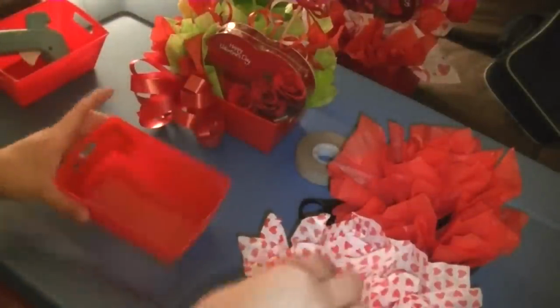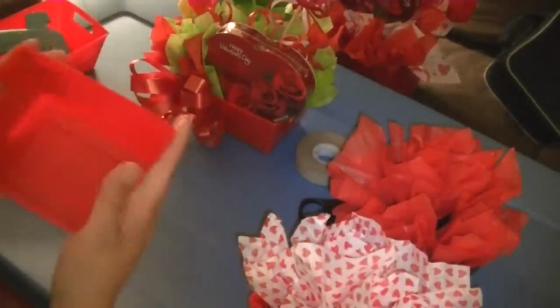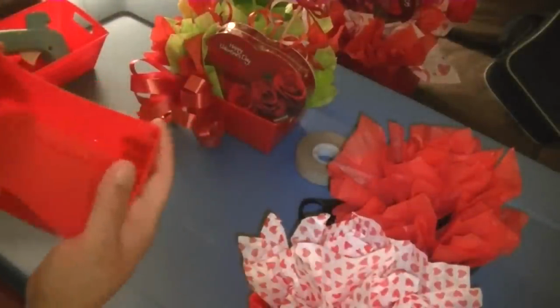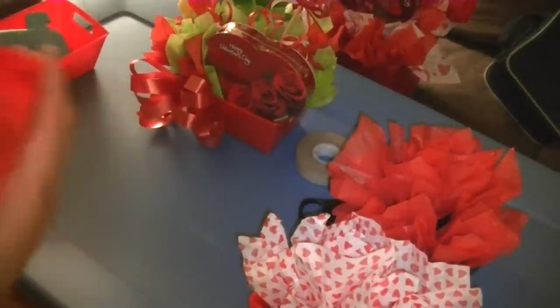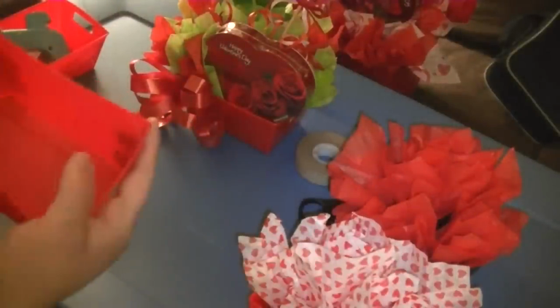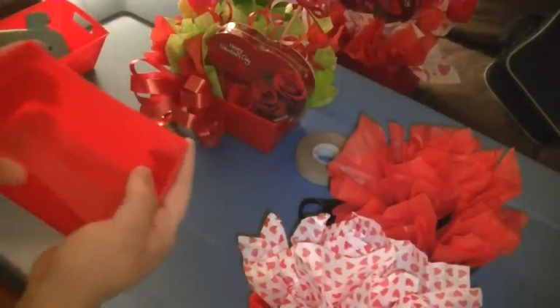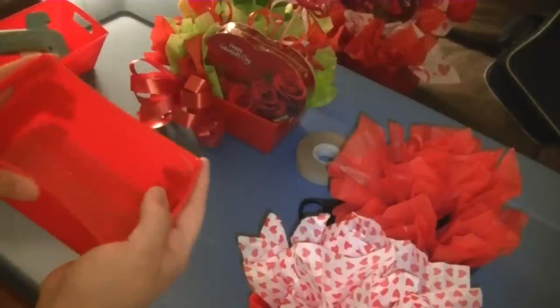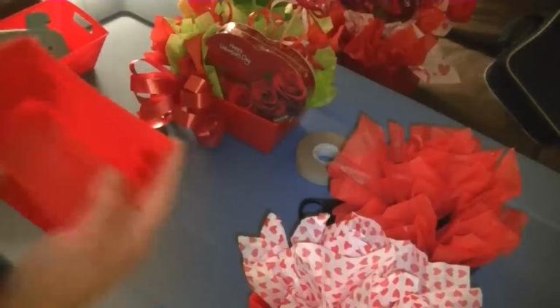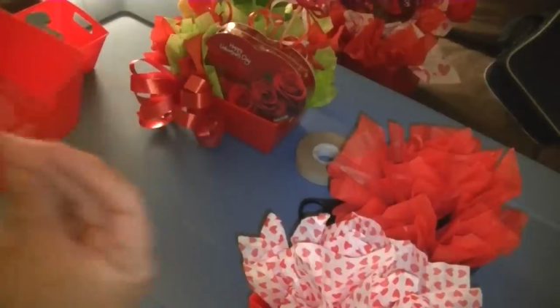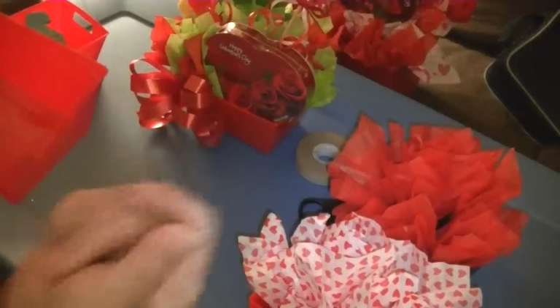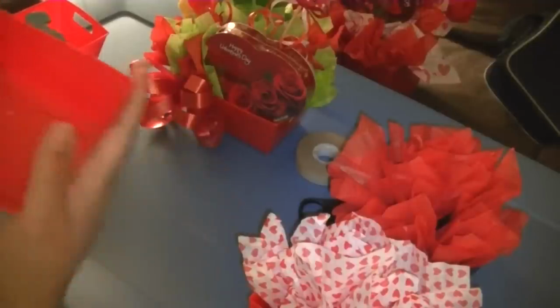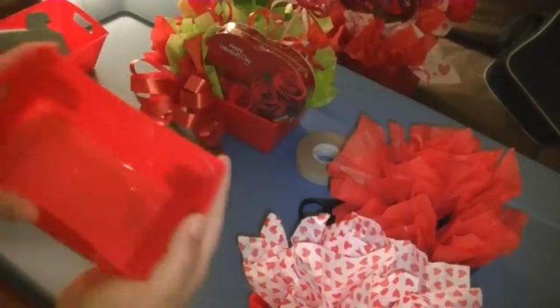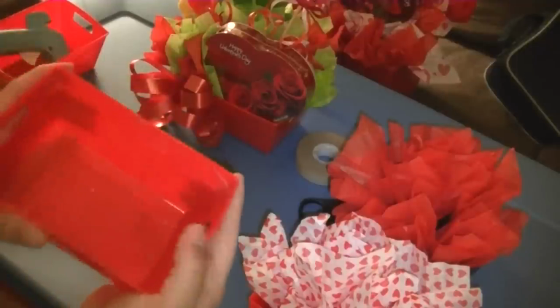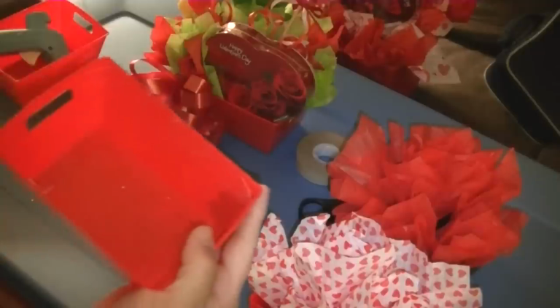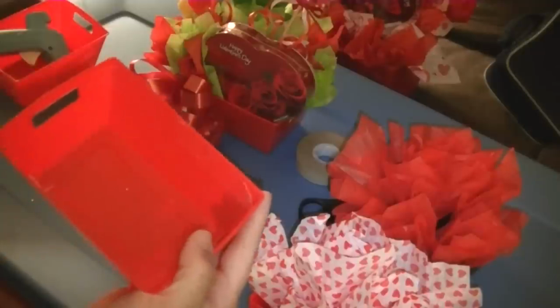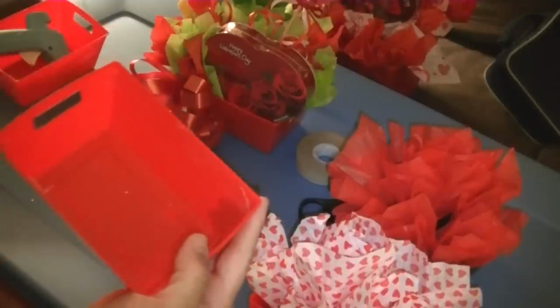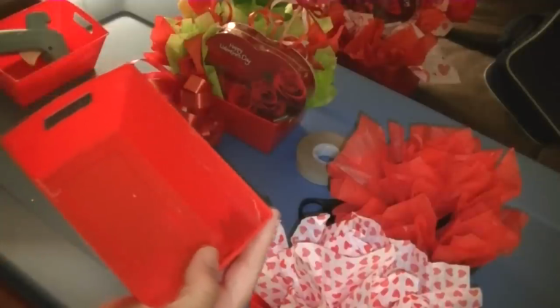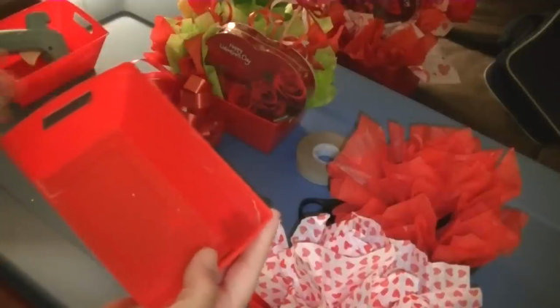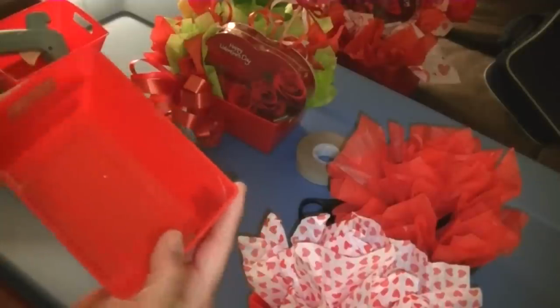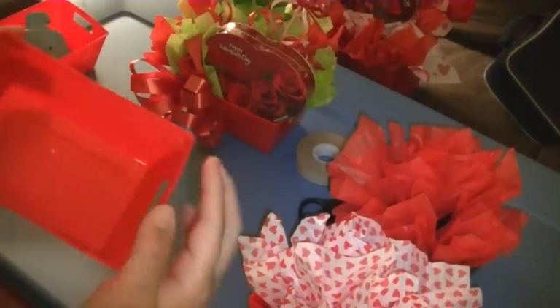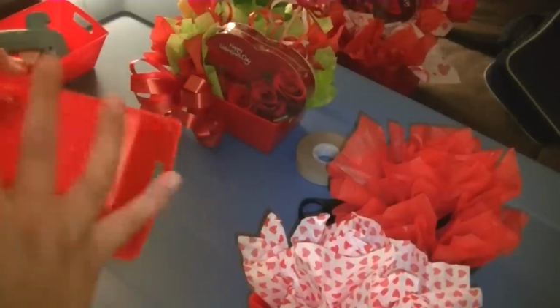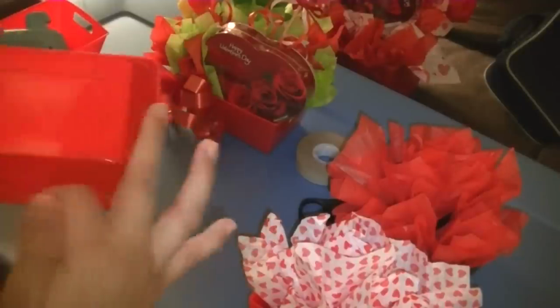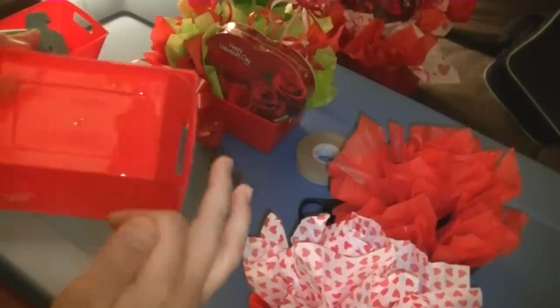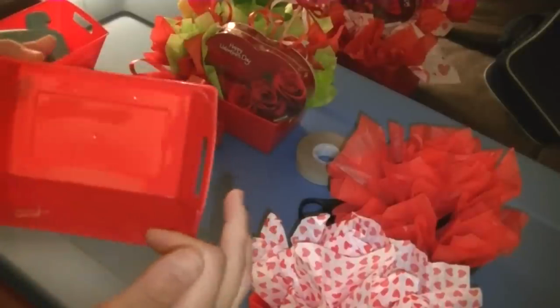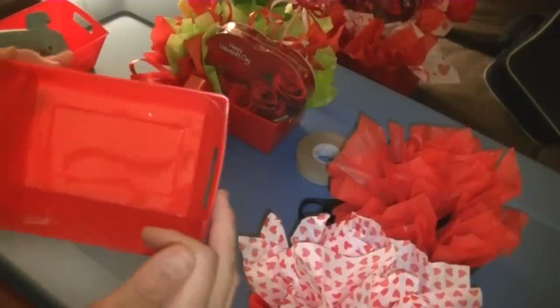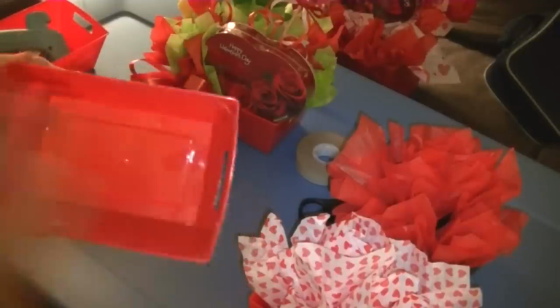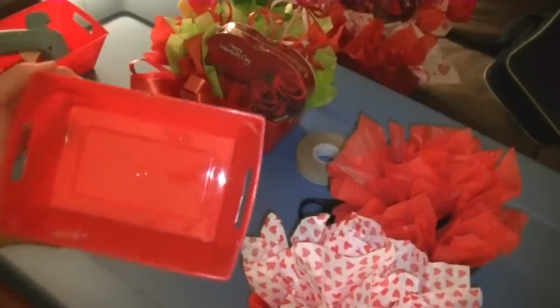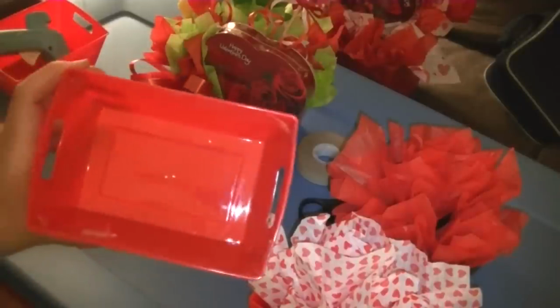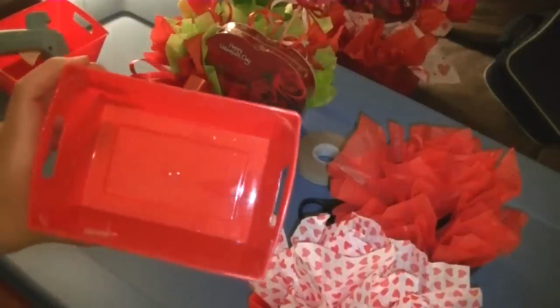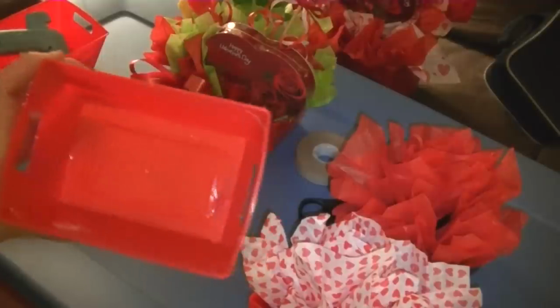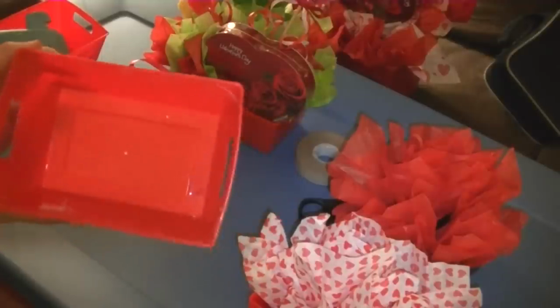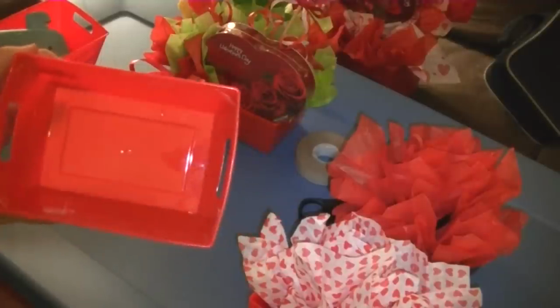Now what I did — you can use double-sided tape and a glue gun. Today I'm going to use both. I prefer double-sided tape because it's faster, but I know that can be more expensive, so you can use a glue gun.